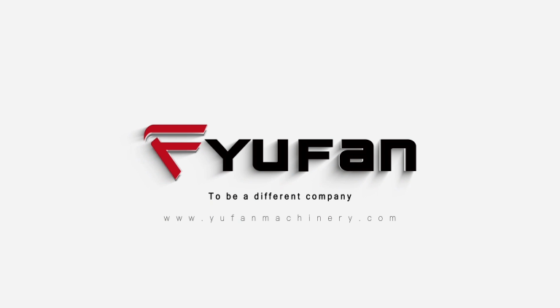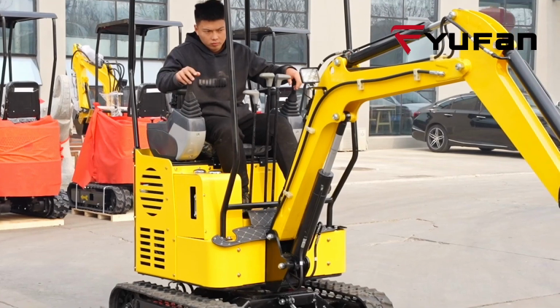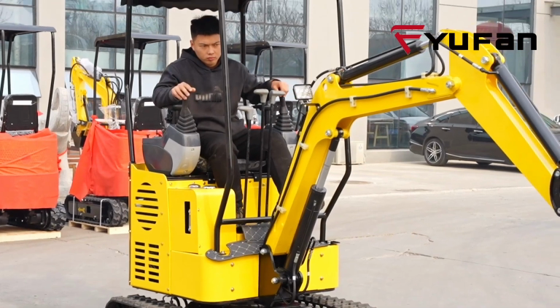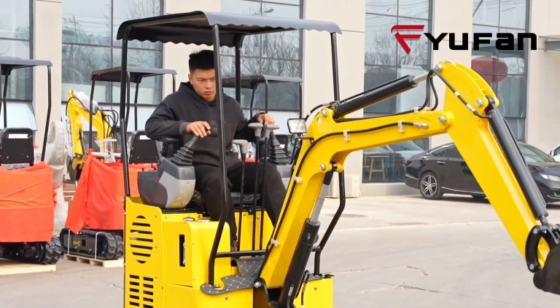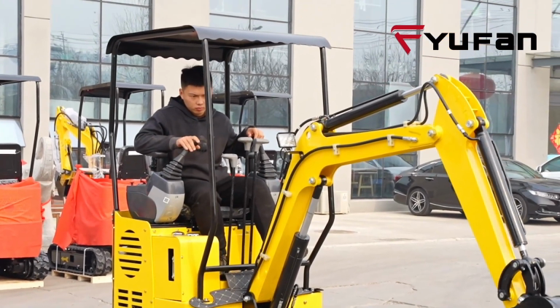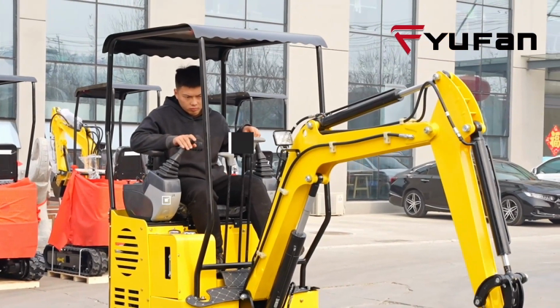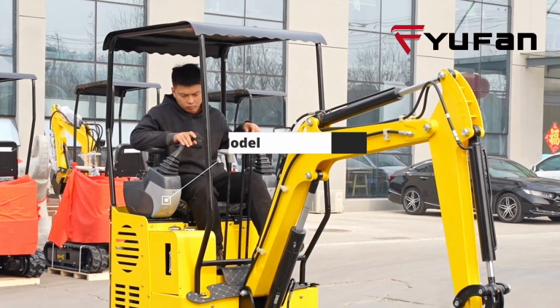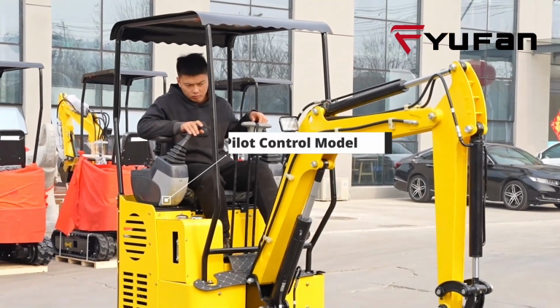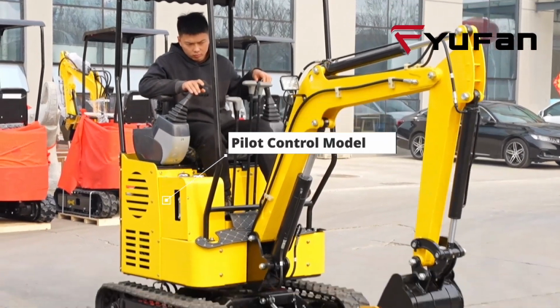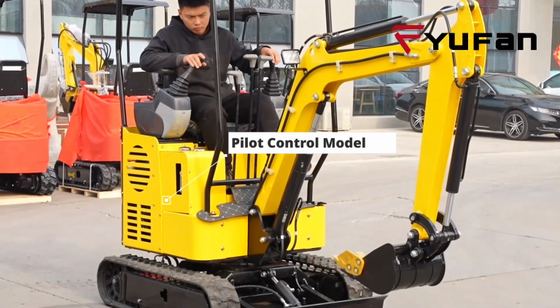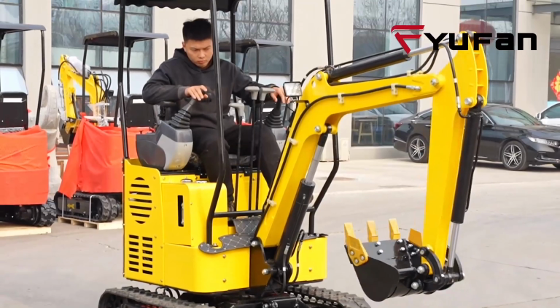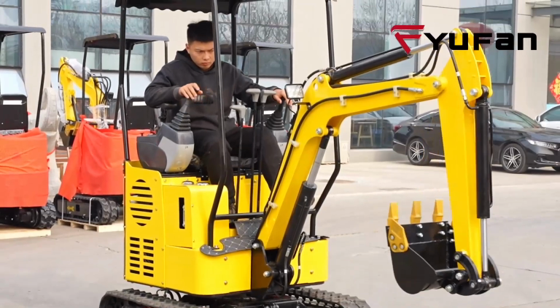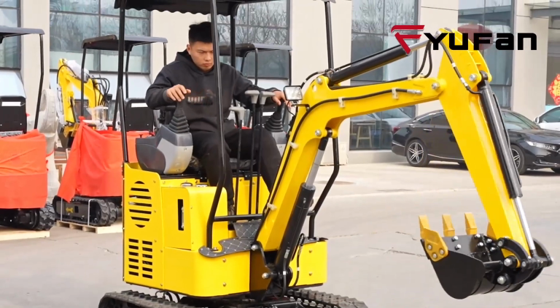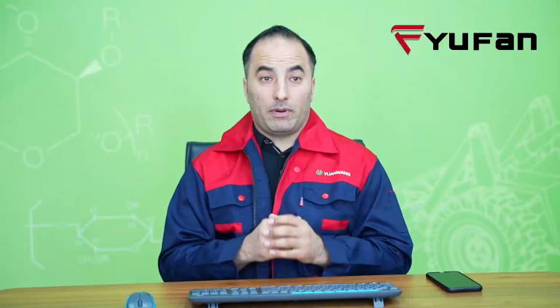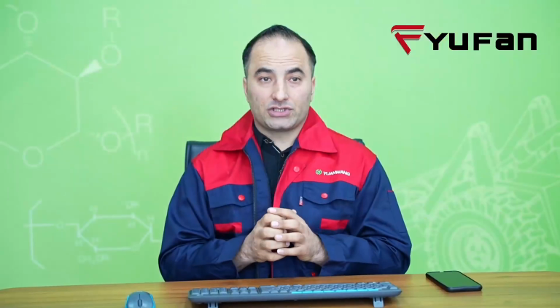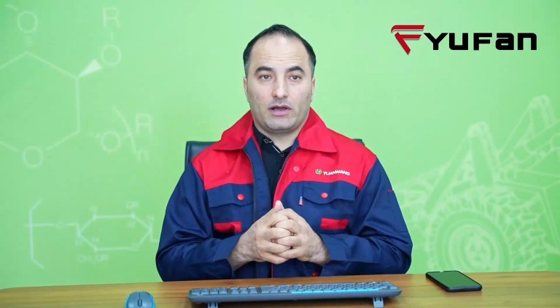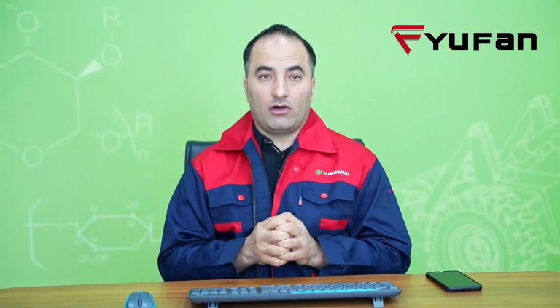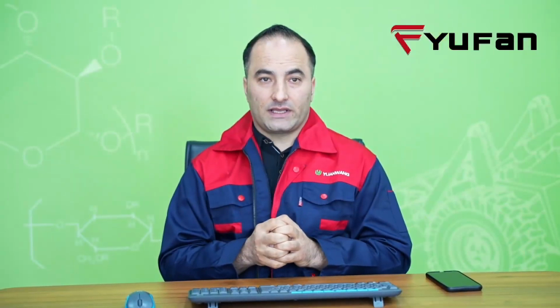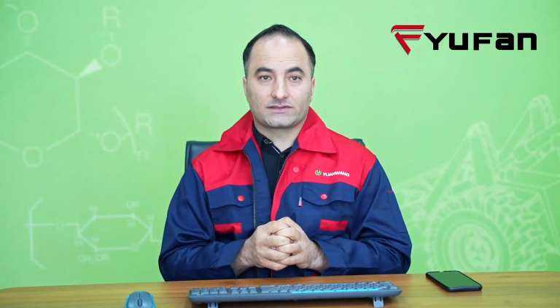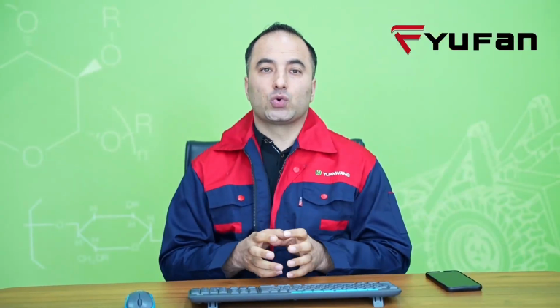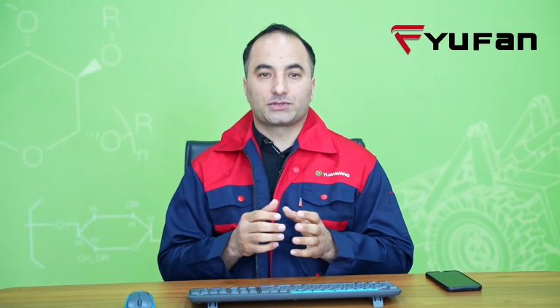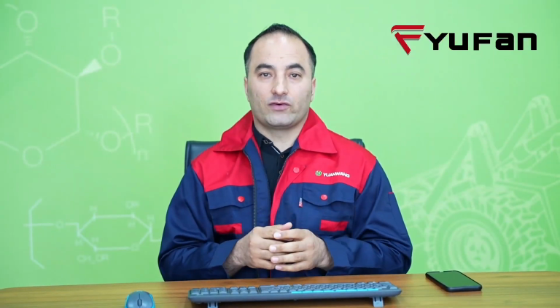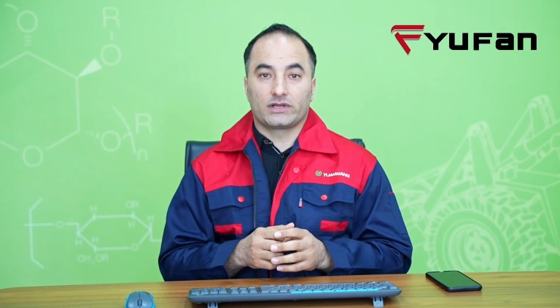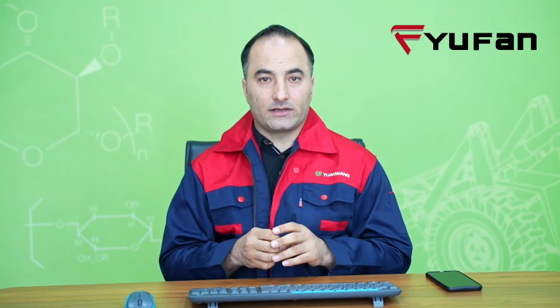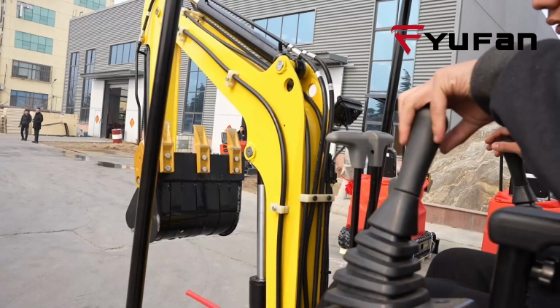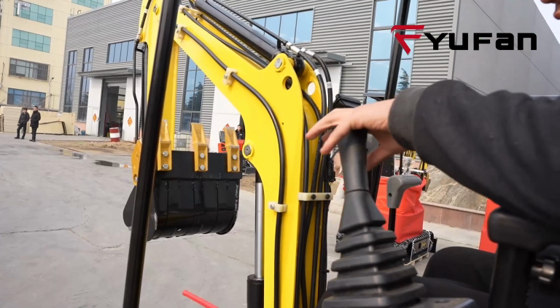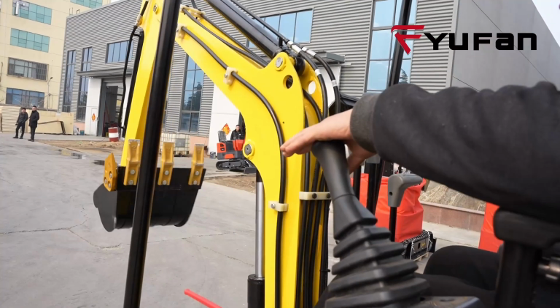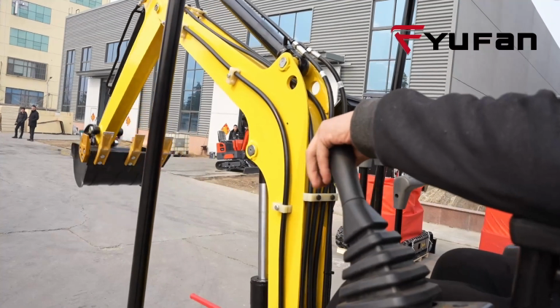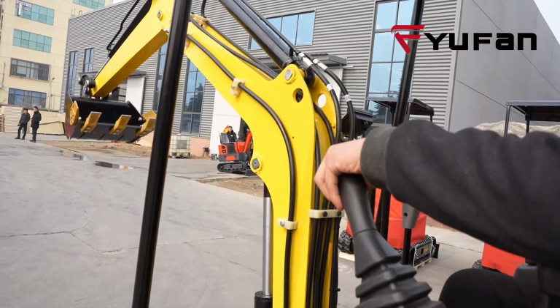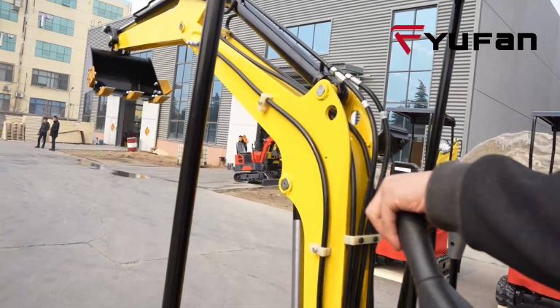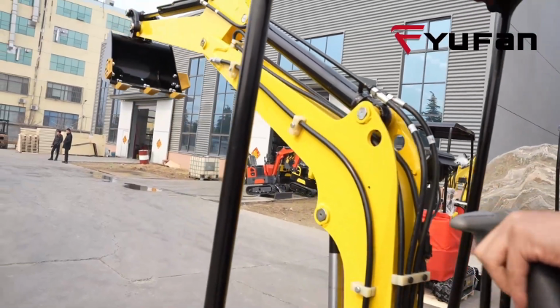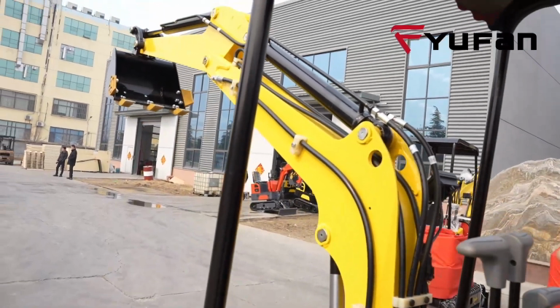Have you ever wondered what the pilot control model is? Let's find out. A pilot control model offers advanced control options for your excavator, allowing for precise and responsive operation.